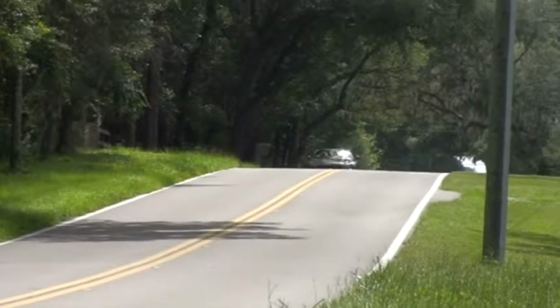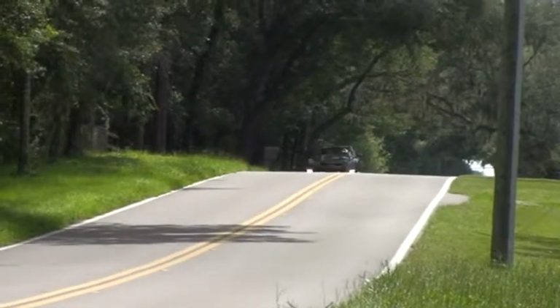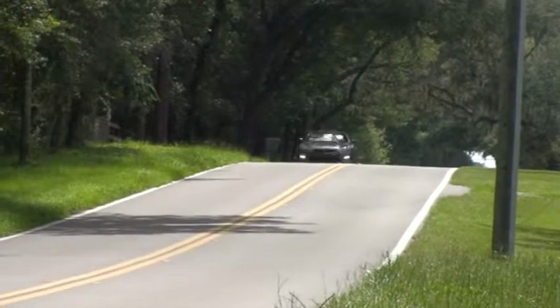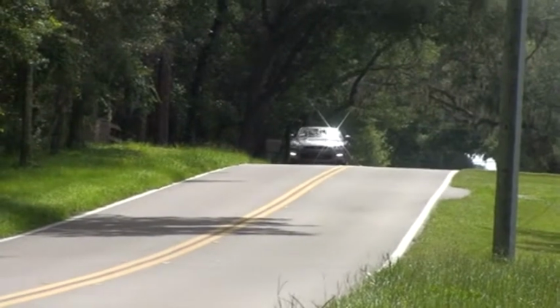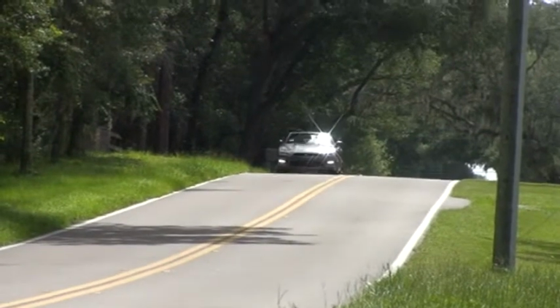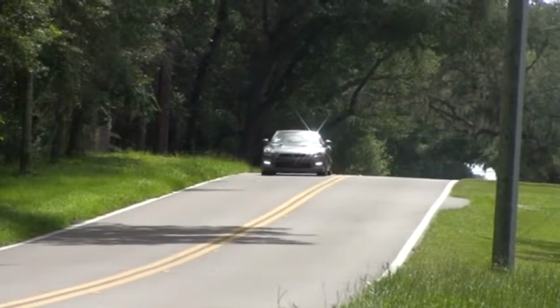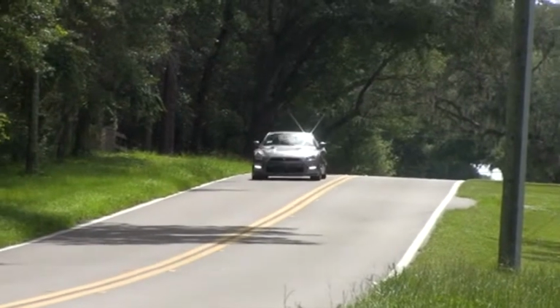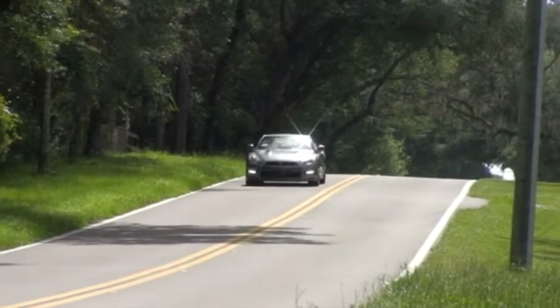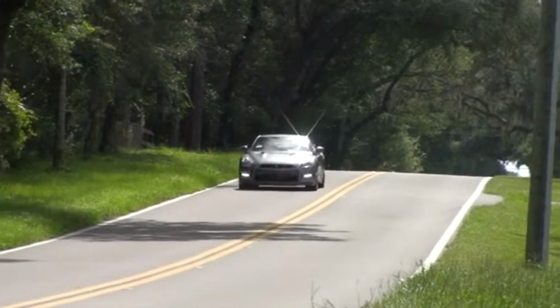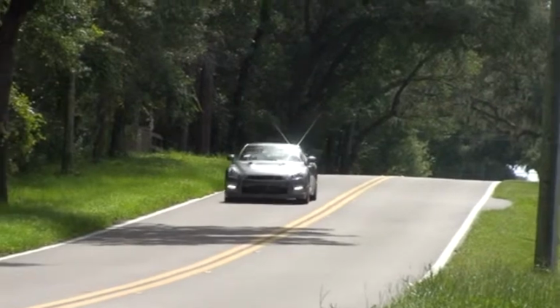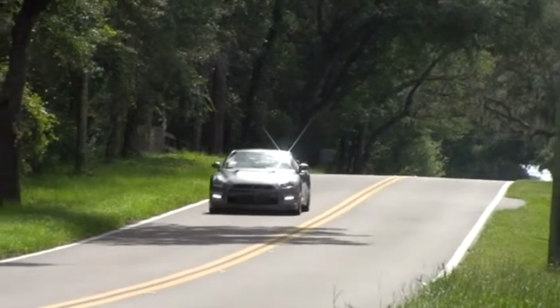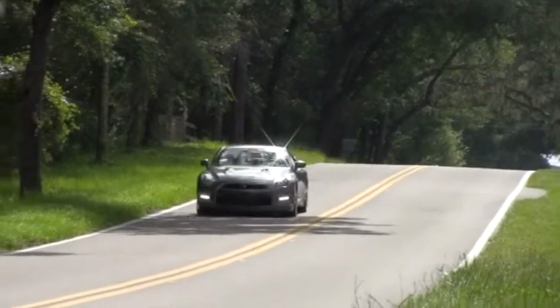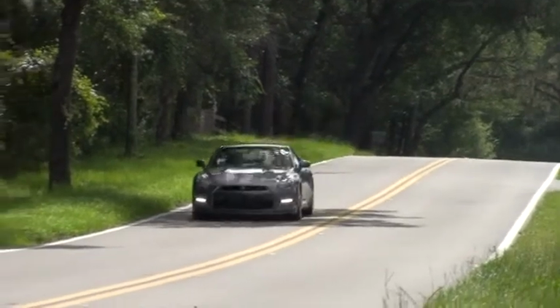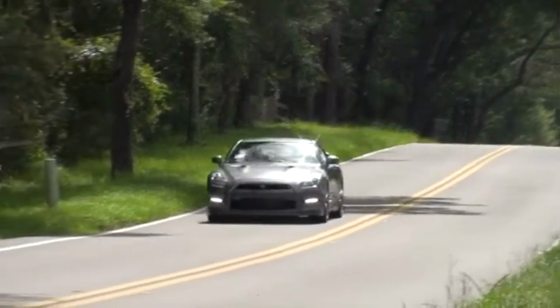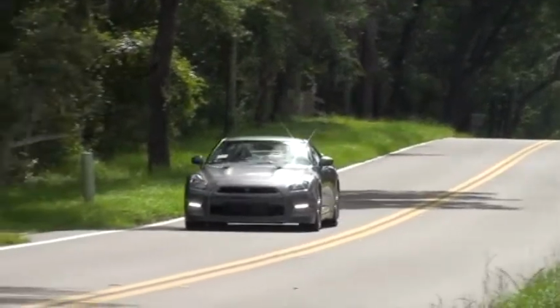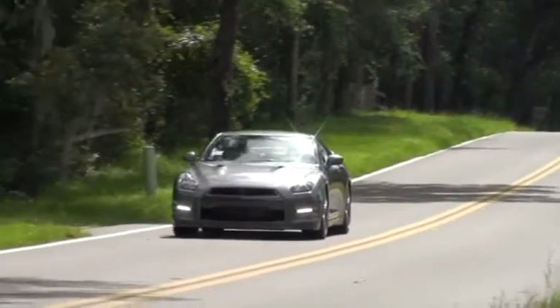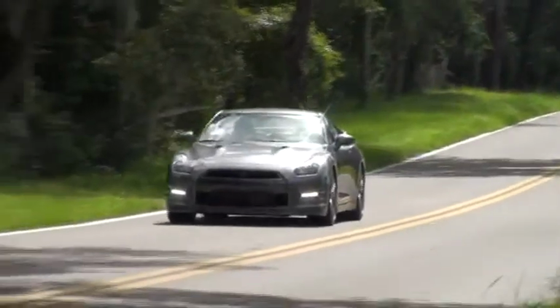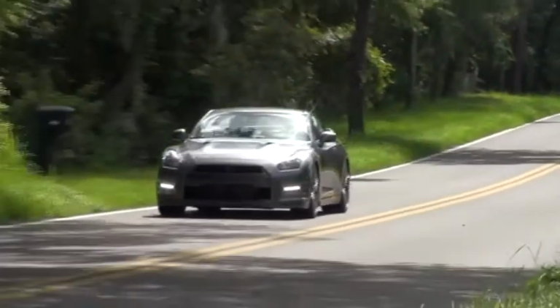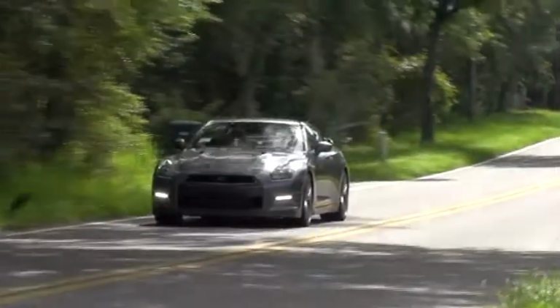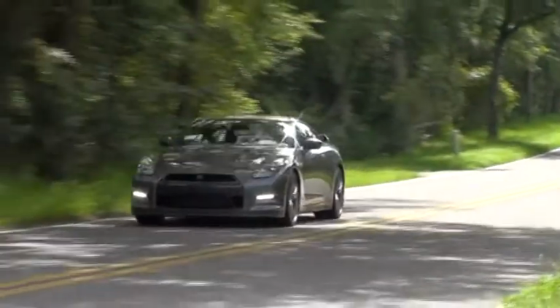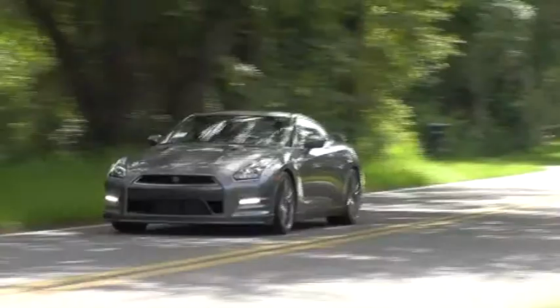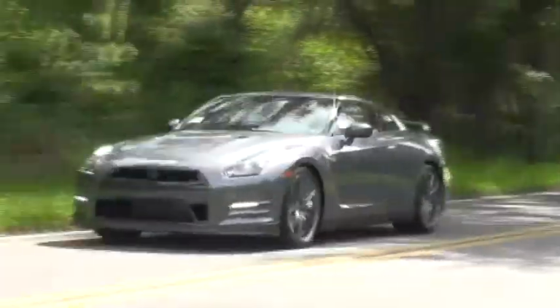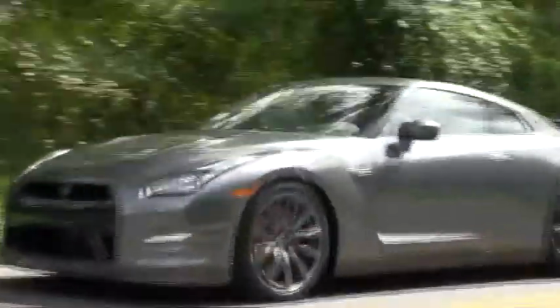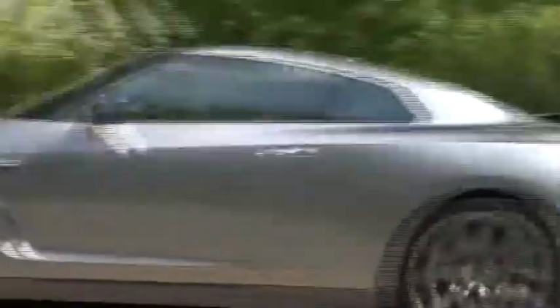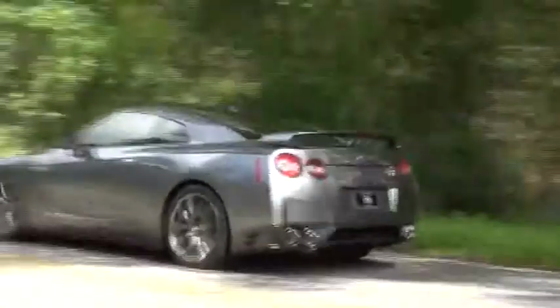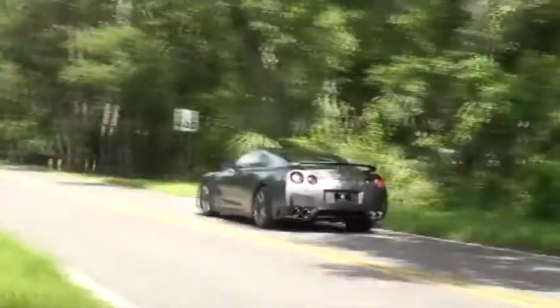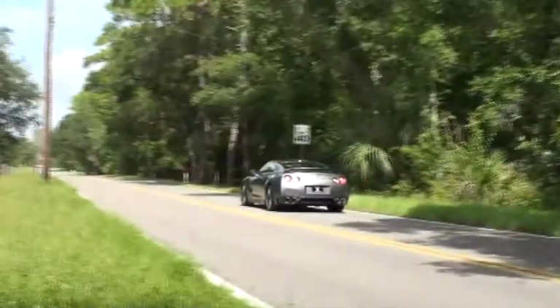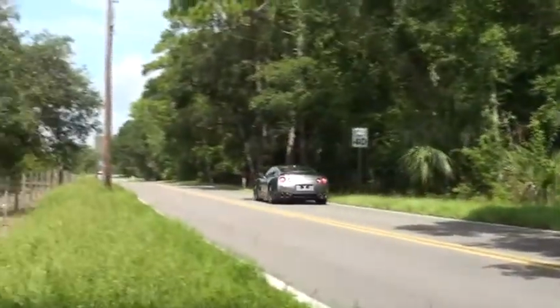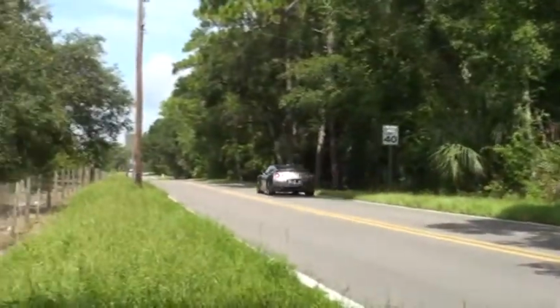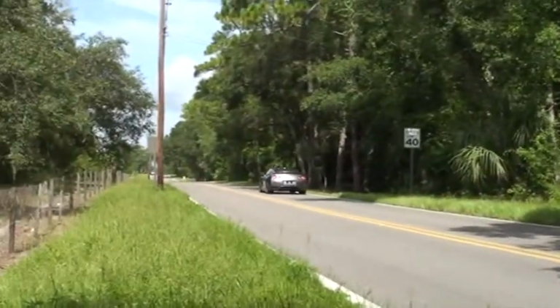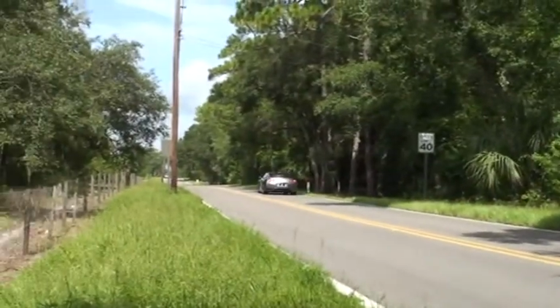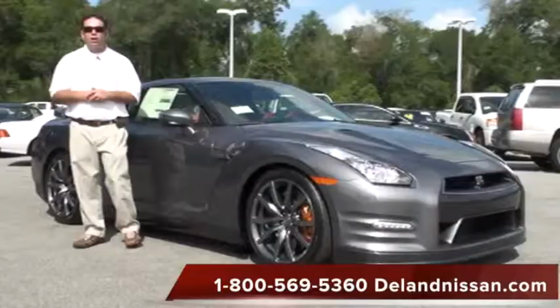Don't forget about the V6 motor — it's a twin-turbo, 545-horsepower motor with 463 pound-feet of torque, capable of nearly 200 miles an hour. If you're looking for a supercar, look no further than the Nissan GT-R.